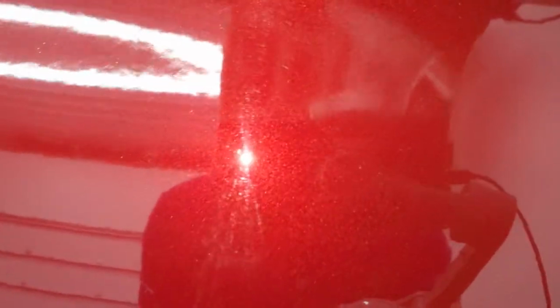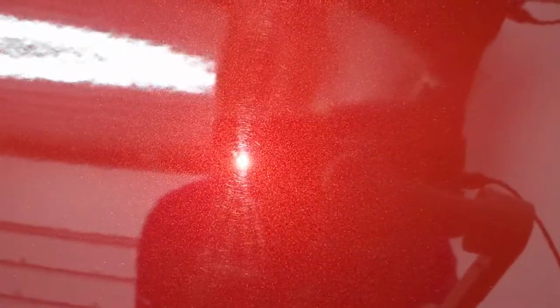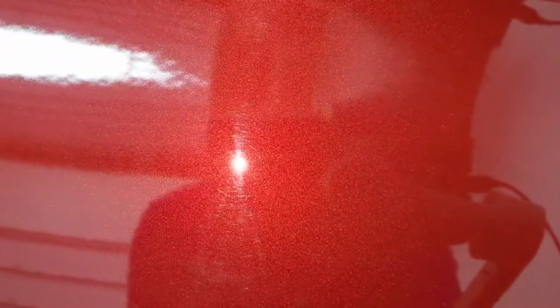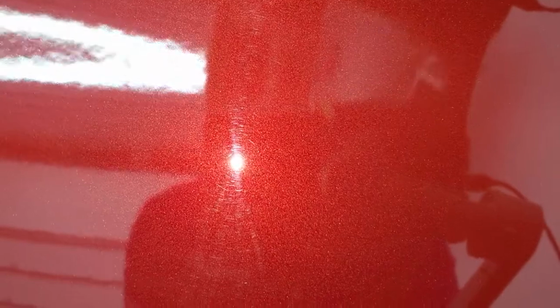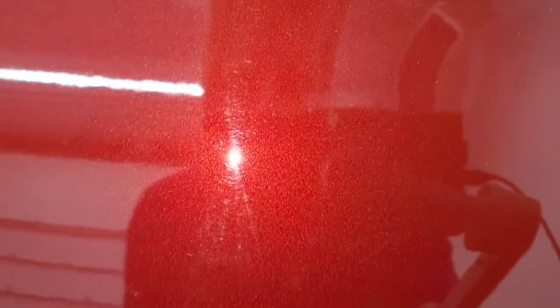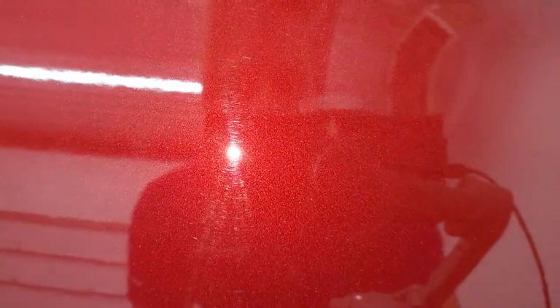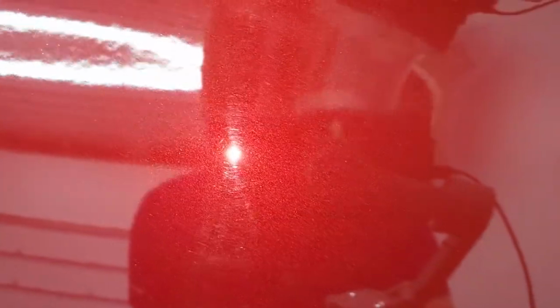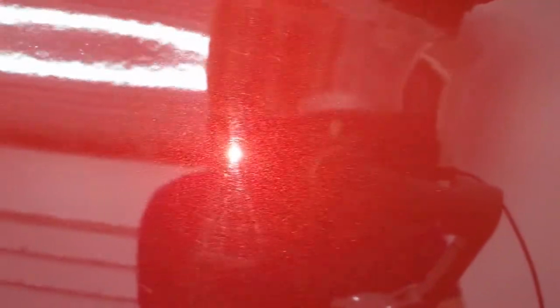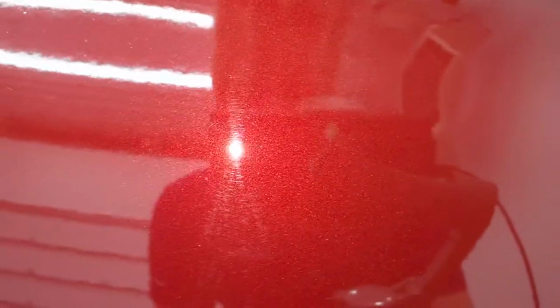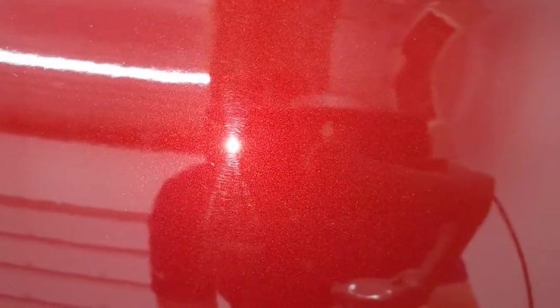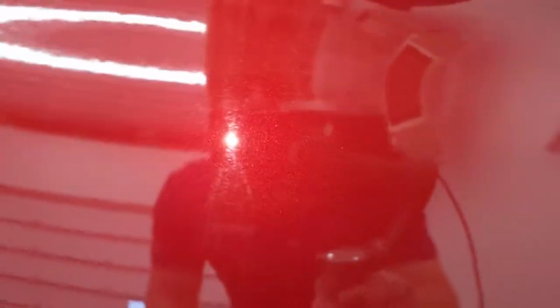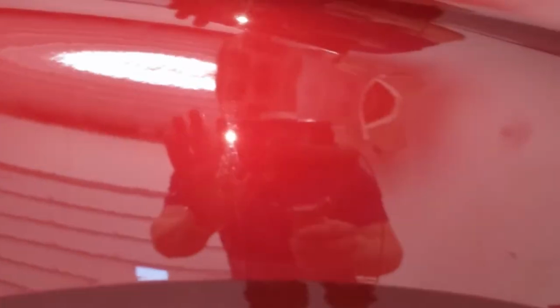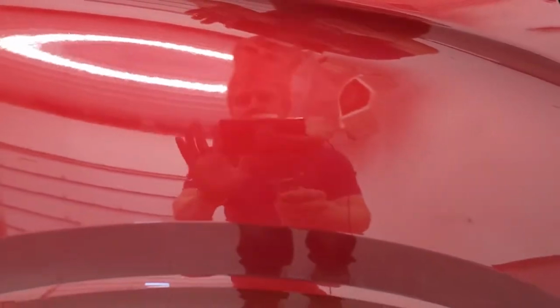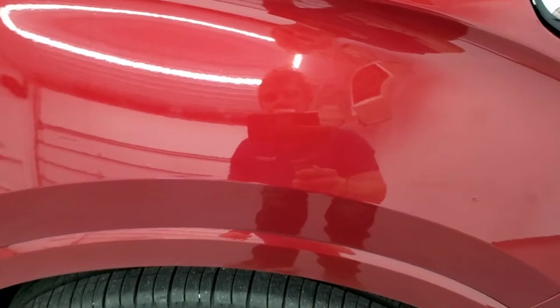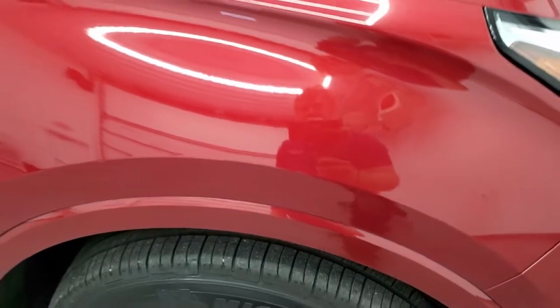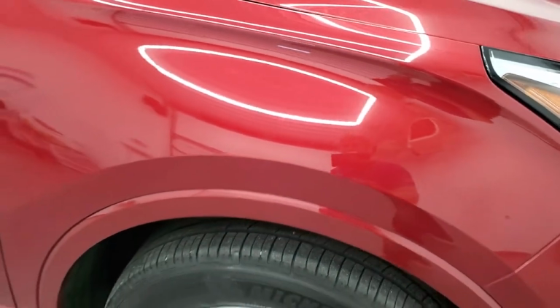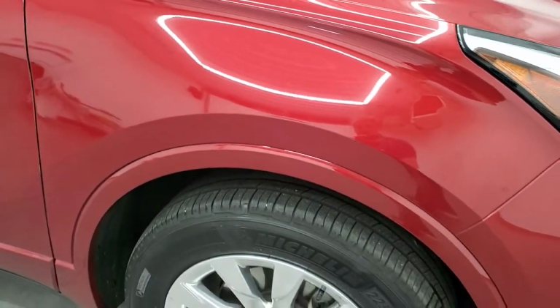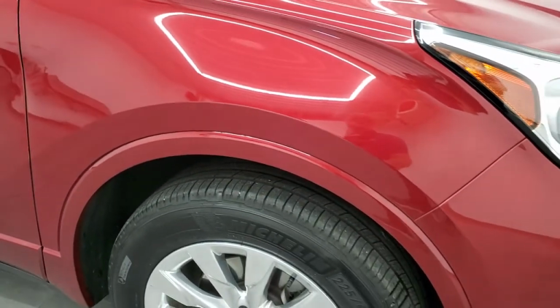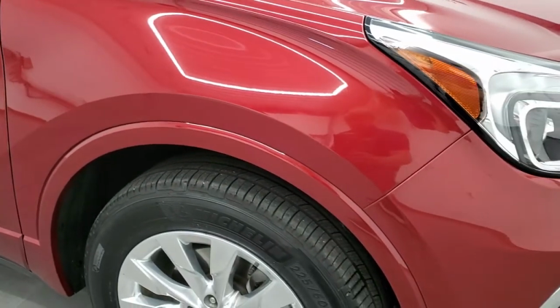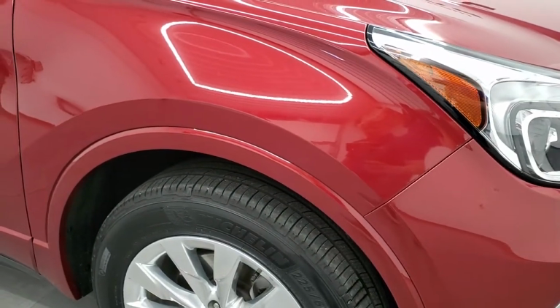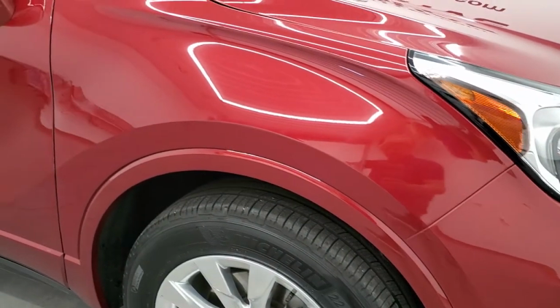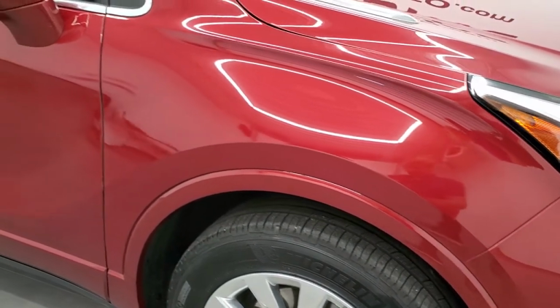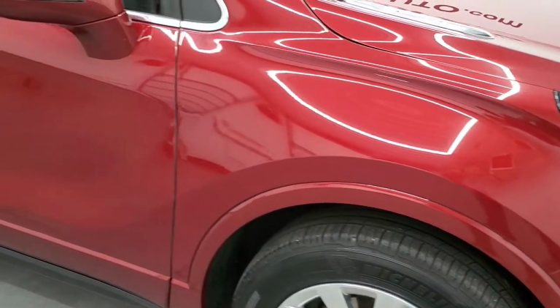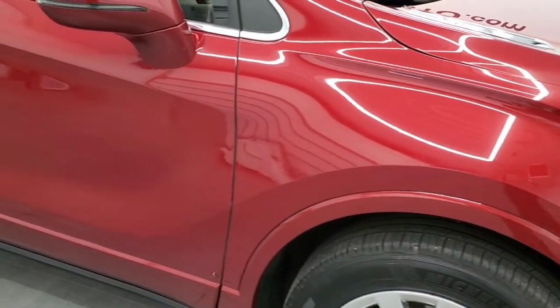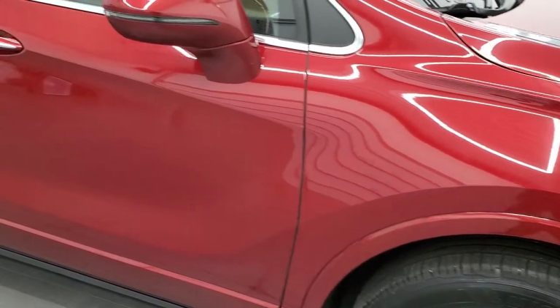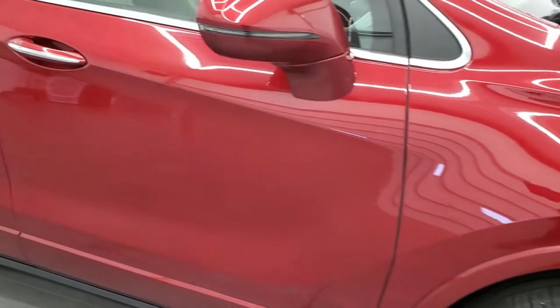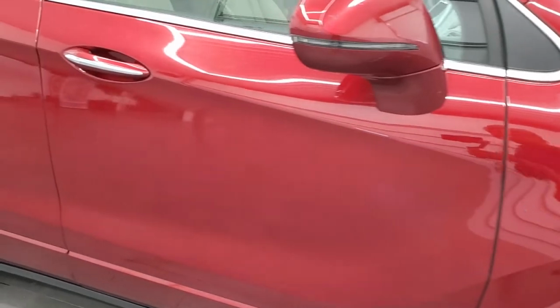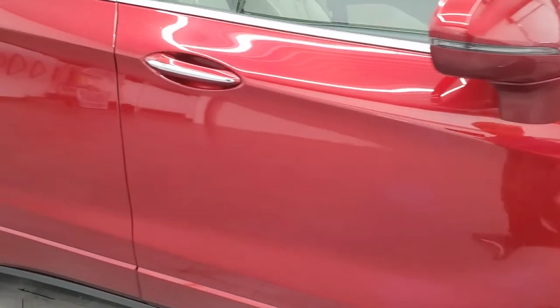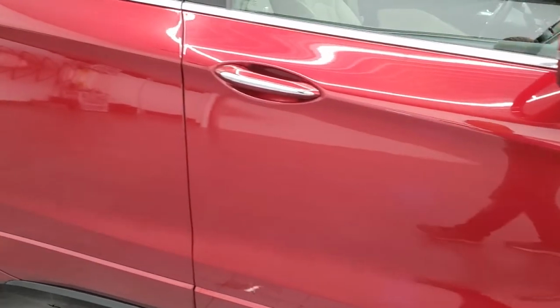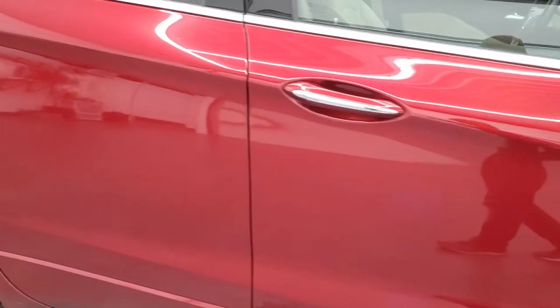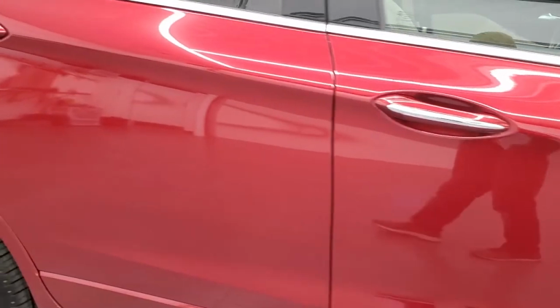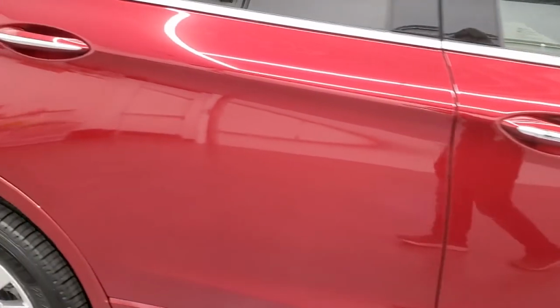Chili red metallic has just a little bit of metal flake in it — it kind of reminds me of Cajun red on the Chevys. As you go down this side of the vehicle, take note of how clean the body is, how reflective and mirror-like that paint is.